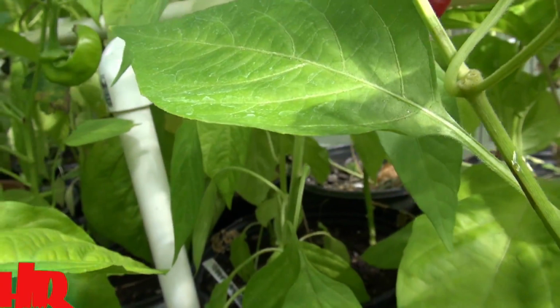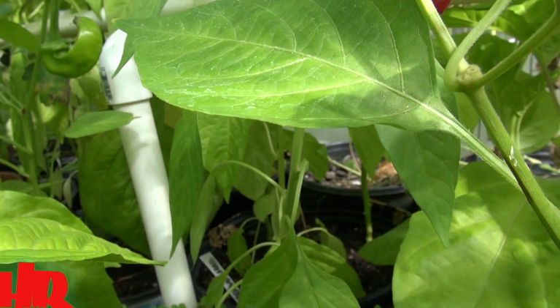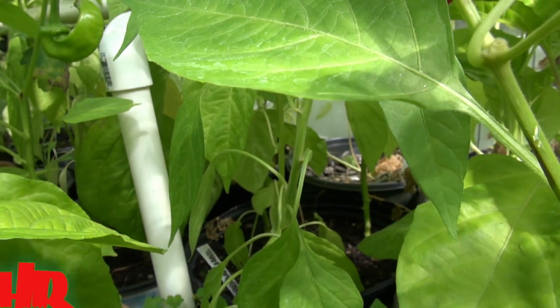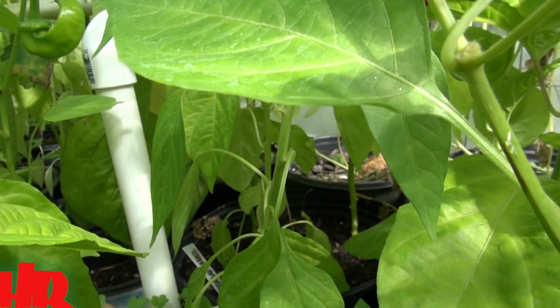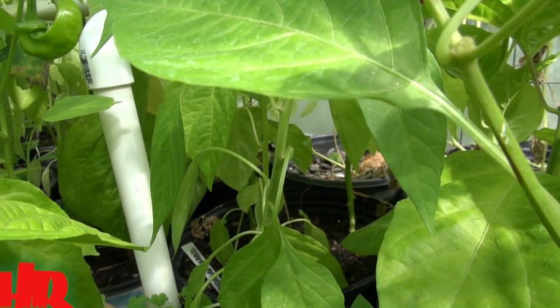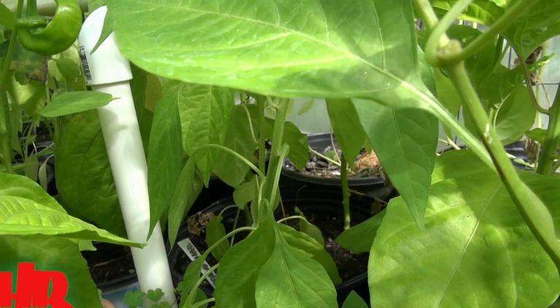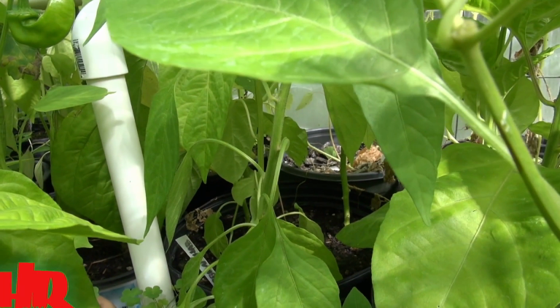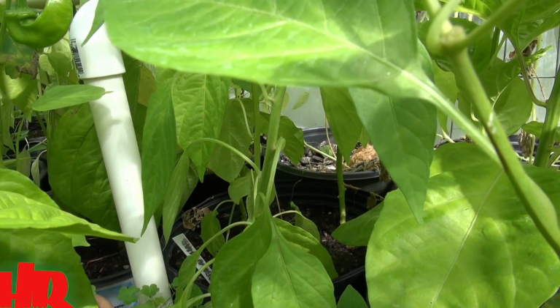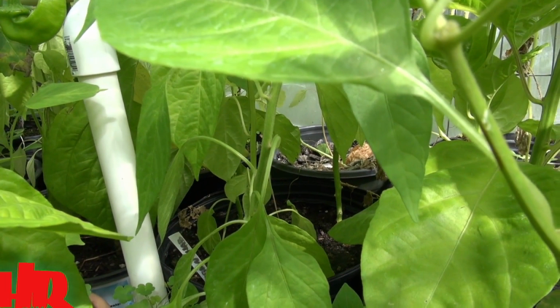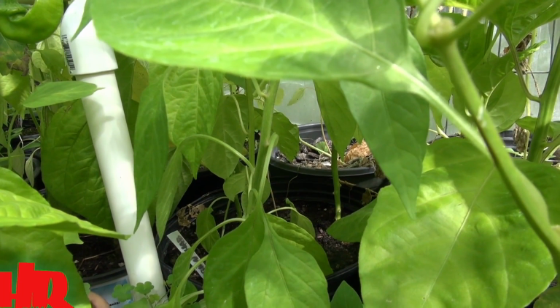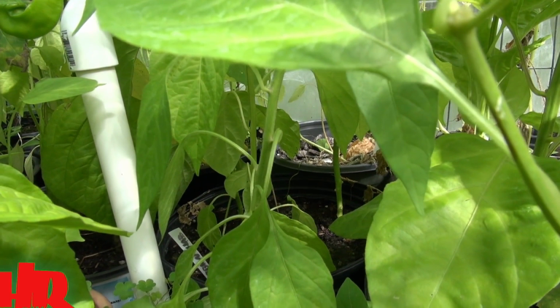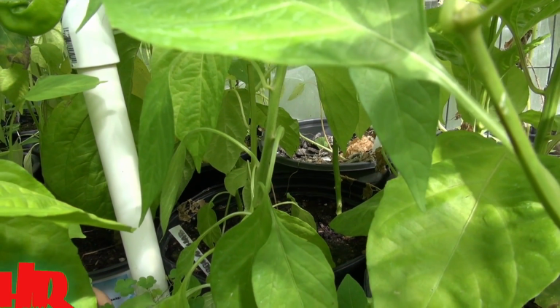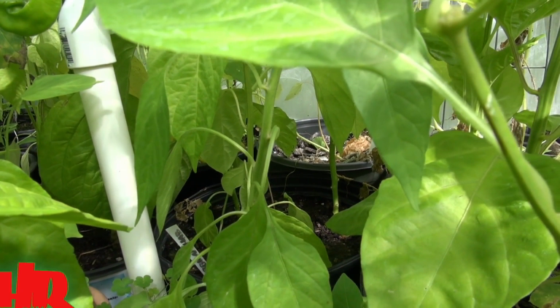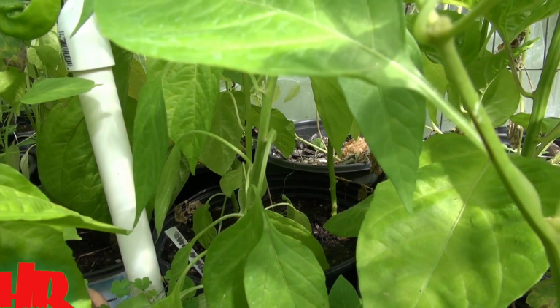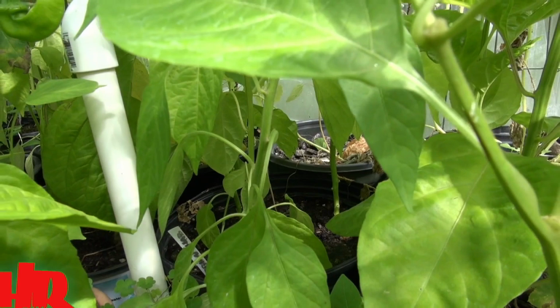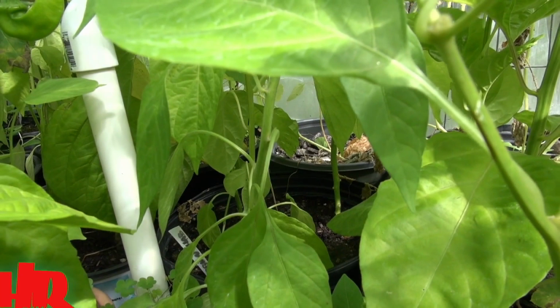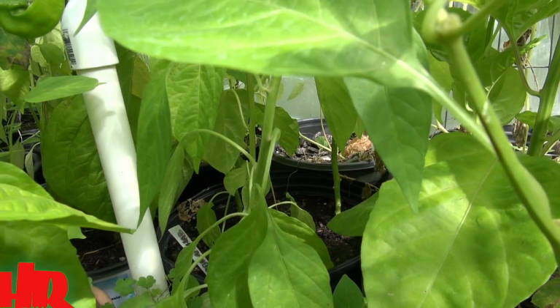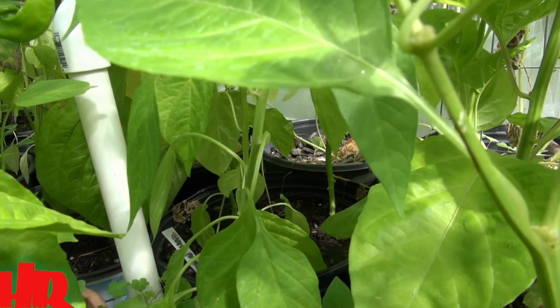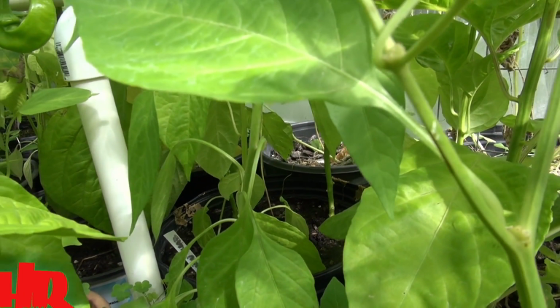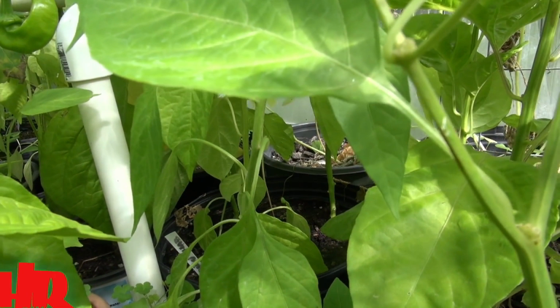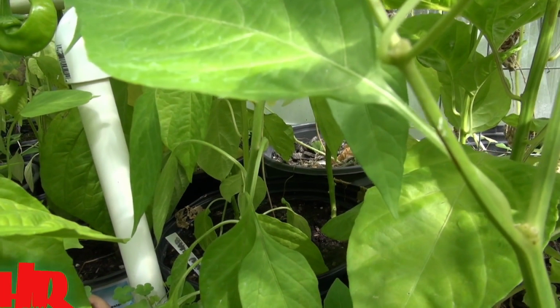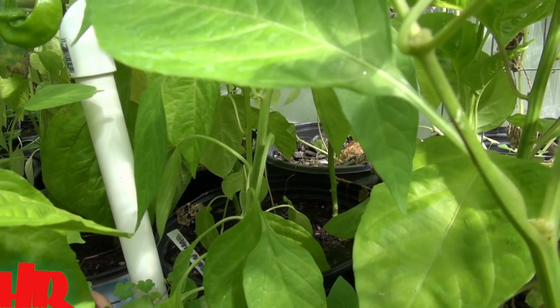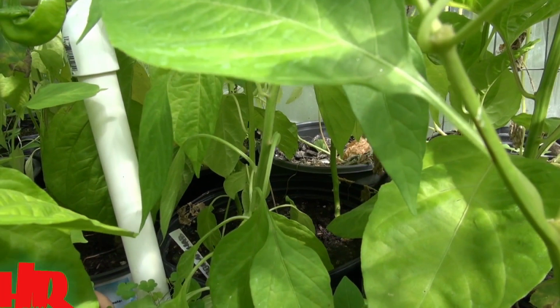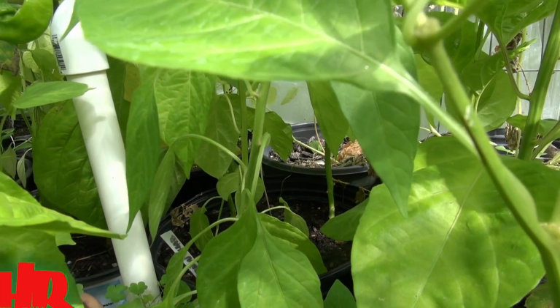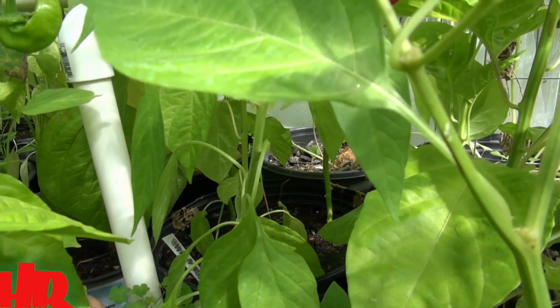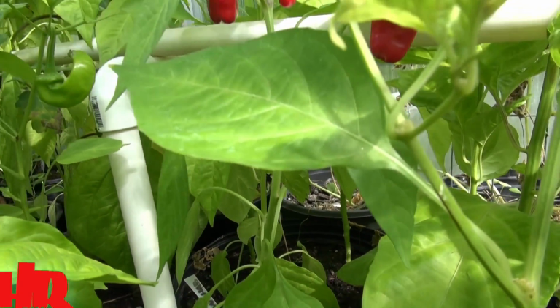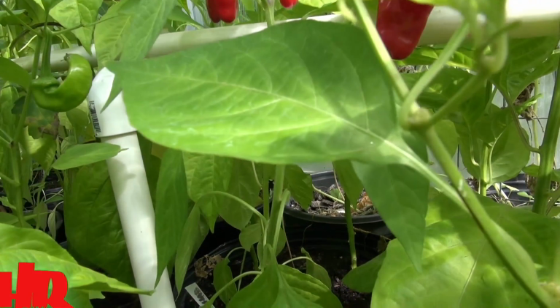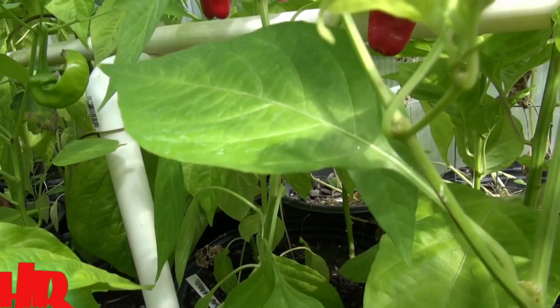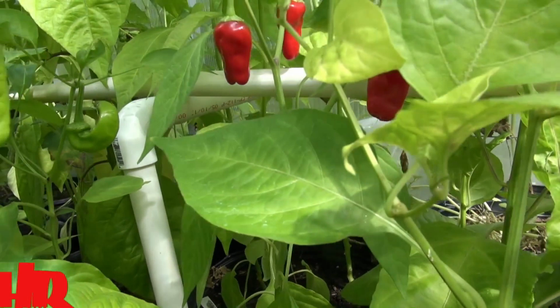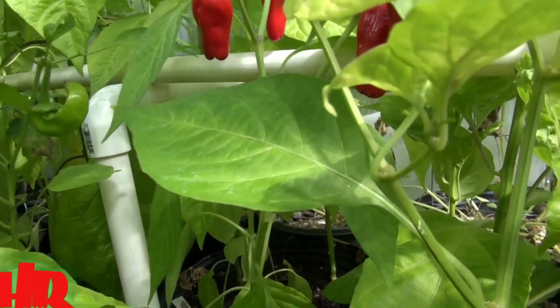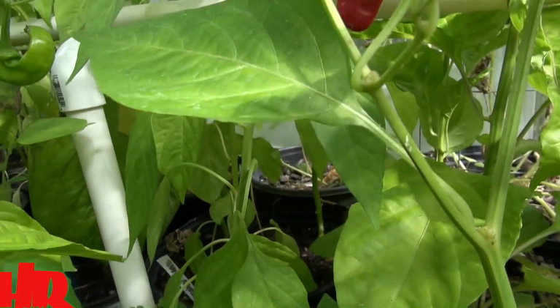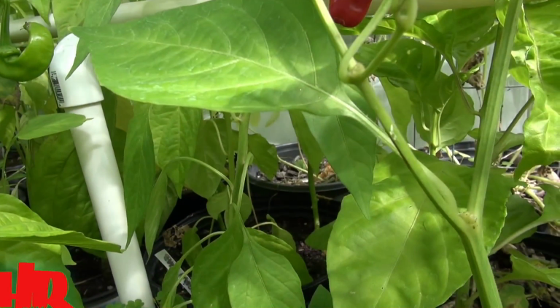This plant can get as big as three feet. I've had this plant get as tall as three feet. I only grew it for a few years, but it did get a lot bigger than what you see here.